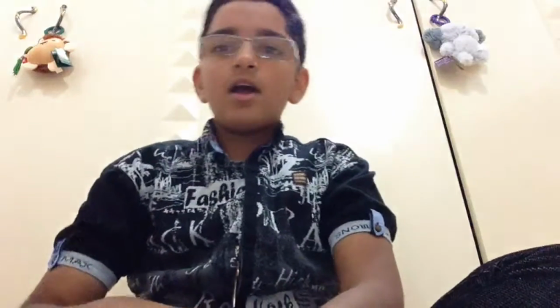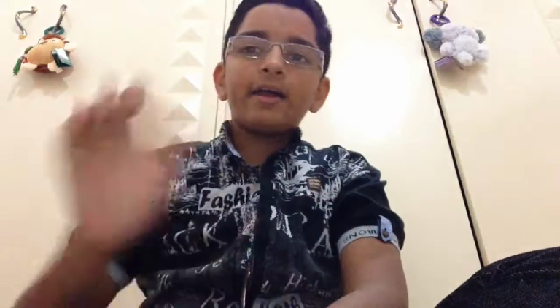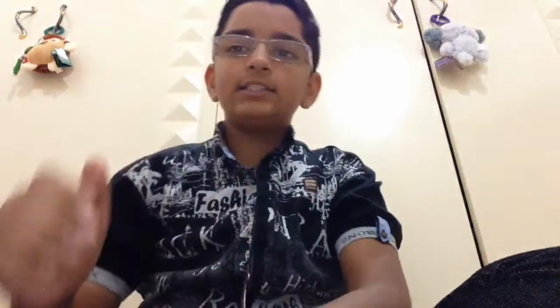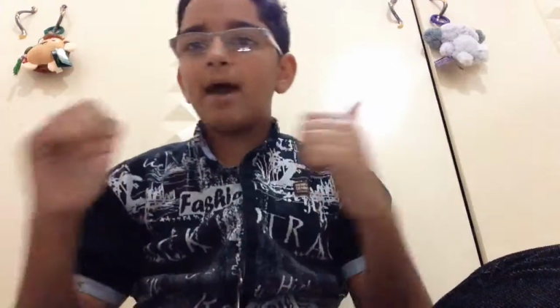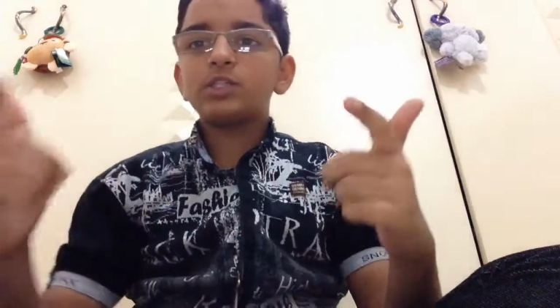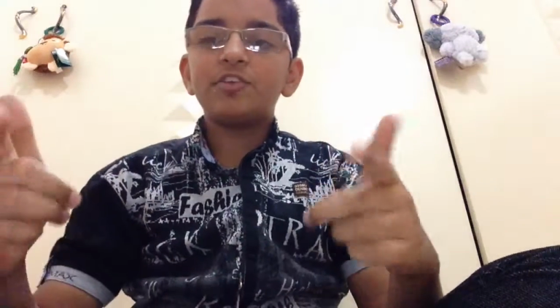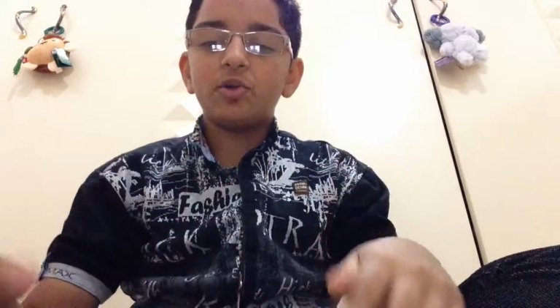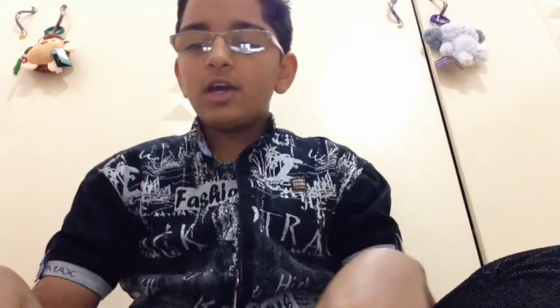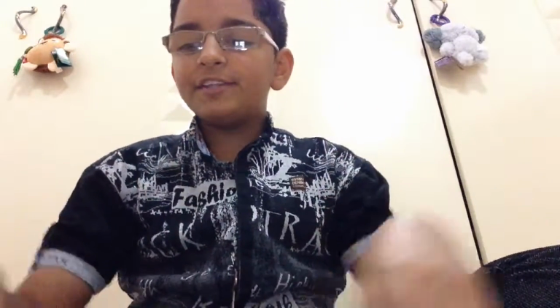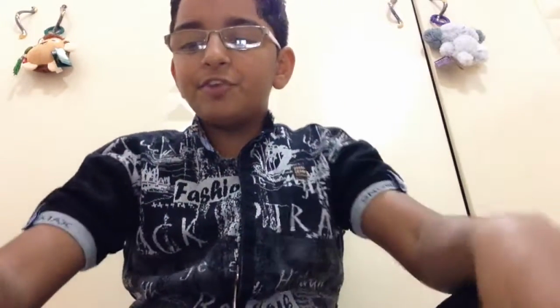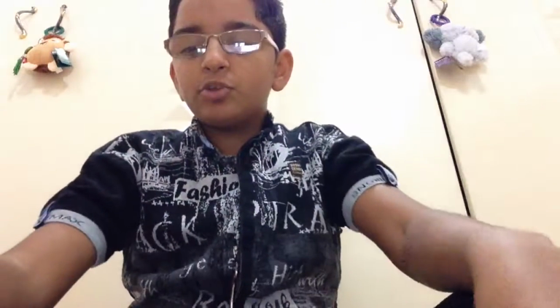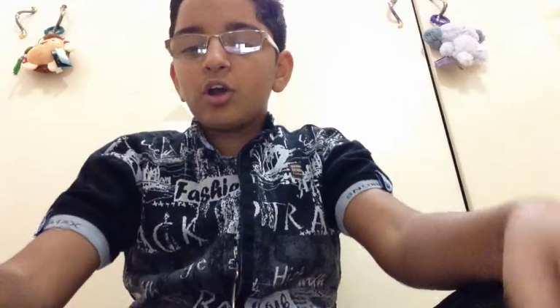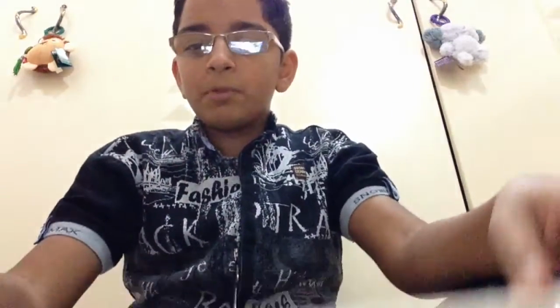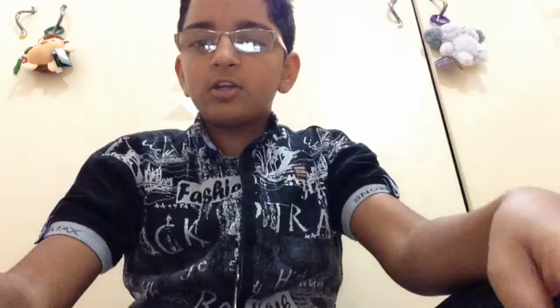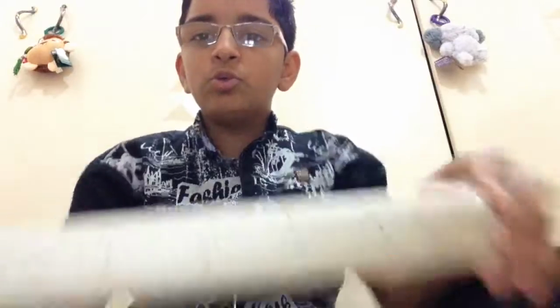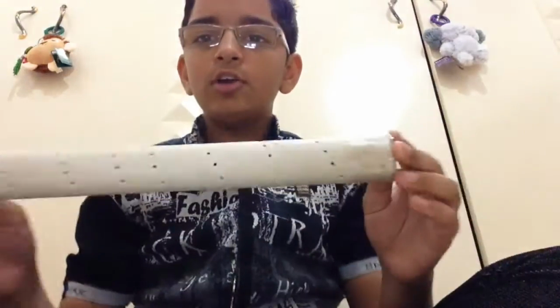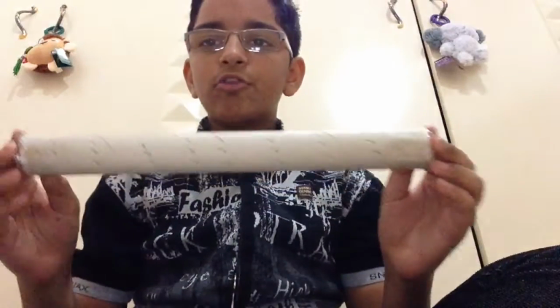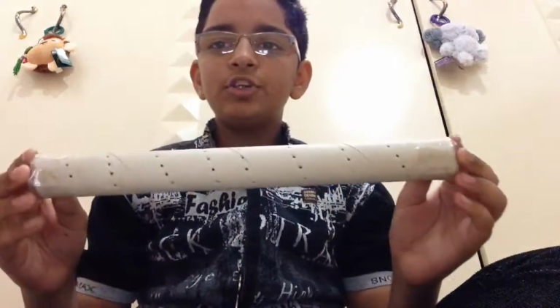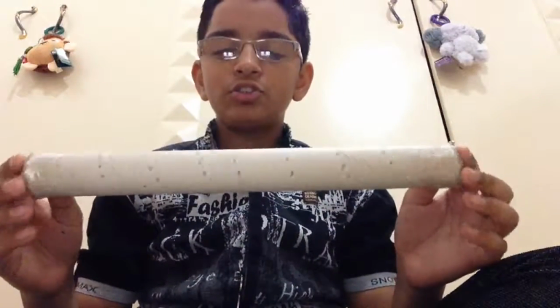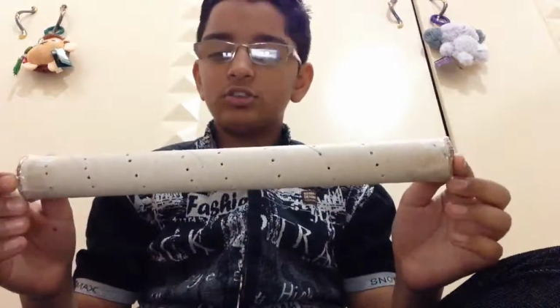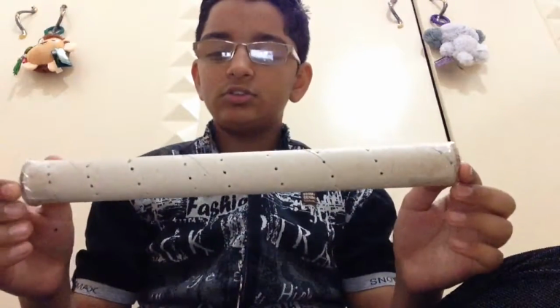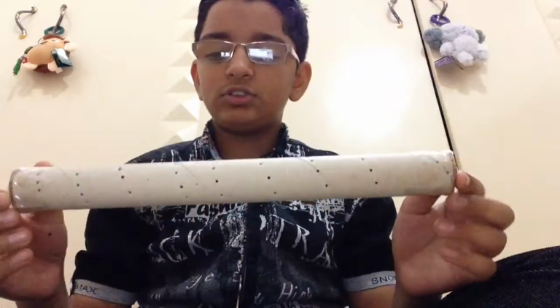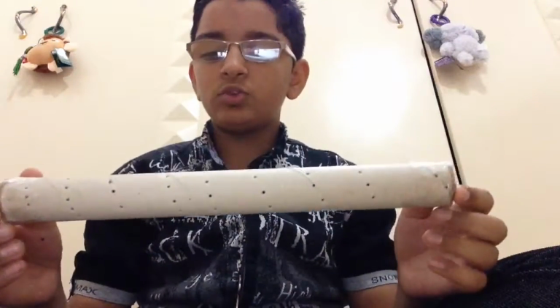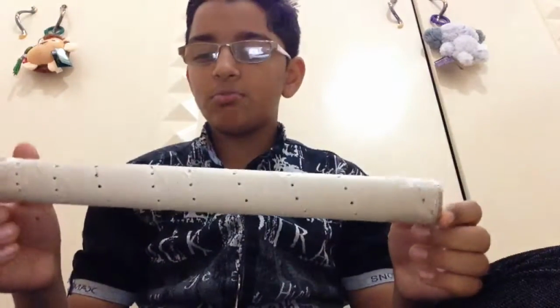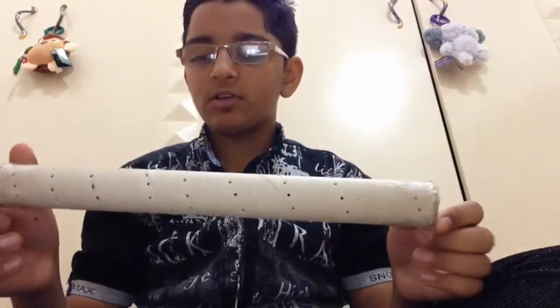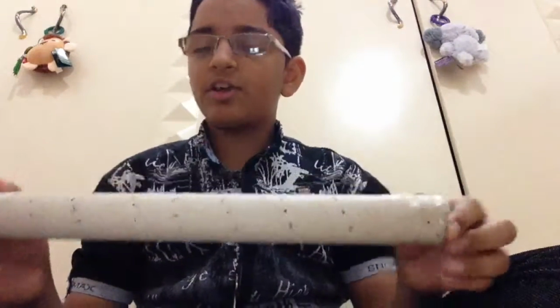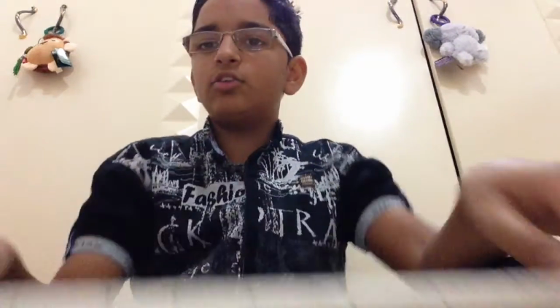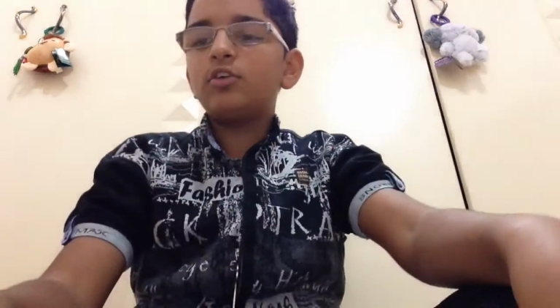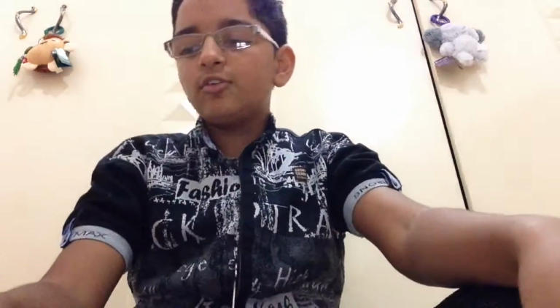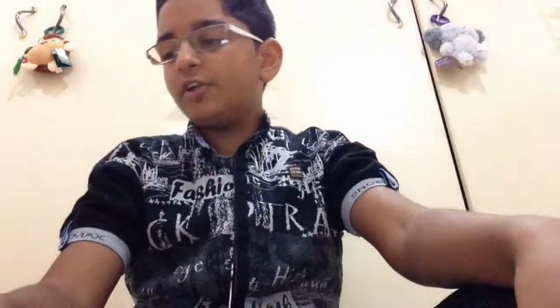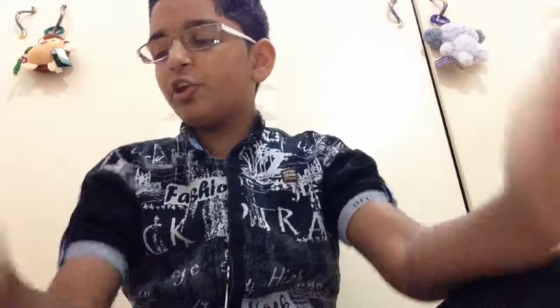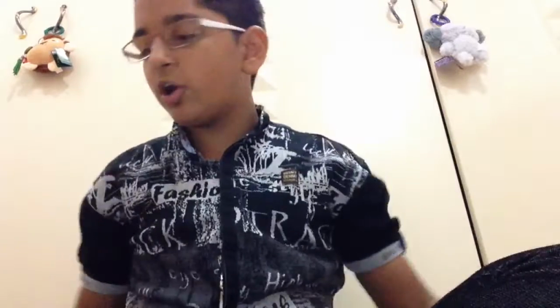Hi guys, I am back with another video. In this video I am going to show how to make a tool from which sounds come like rain falling on the ground.